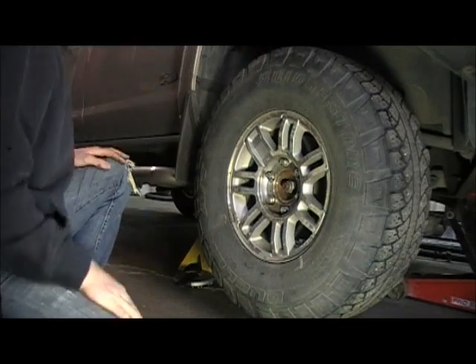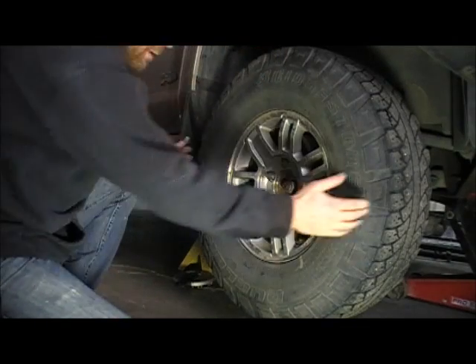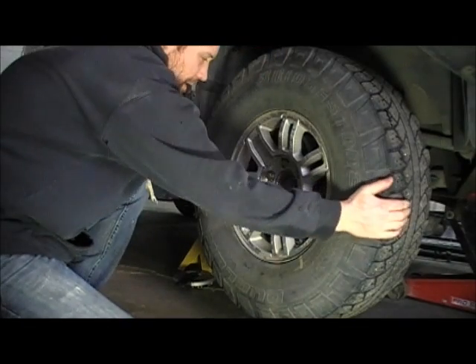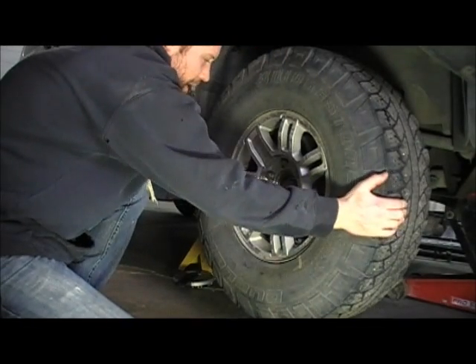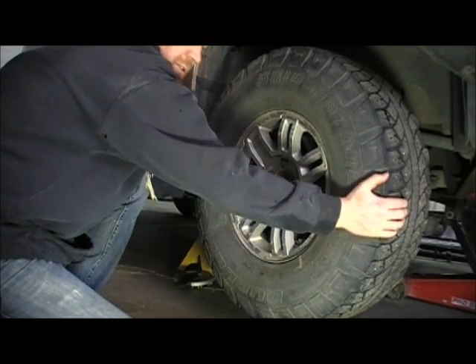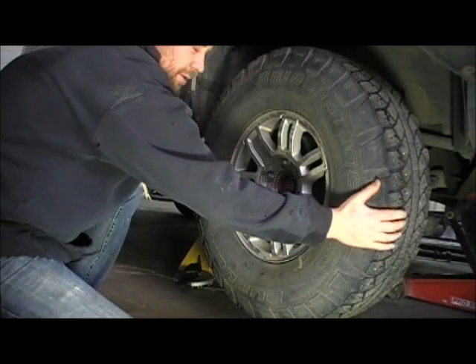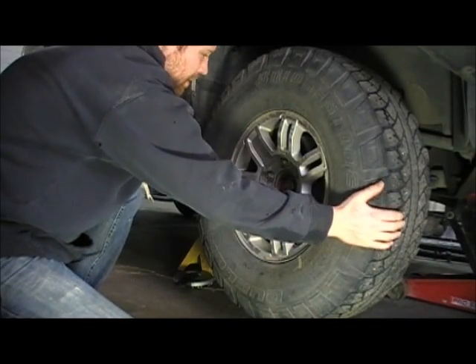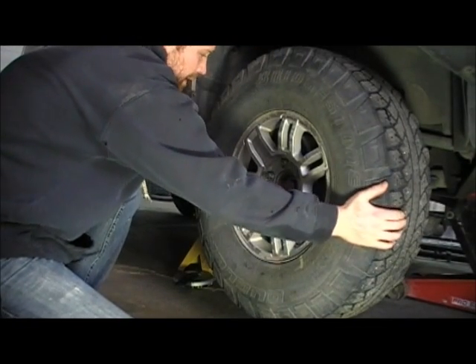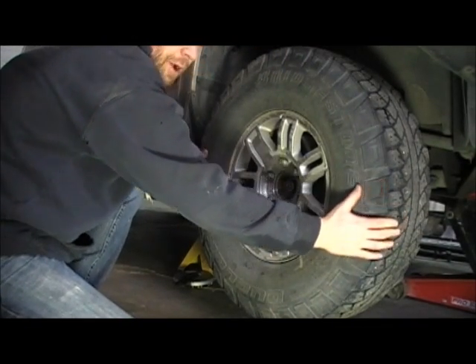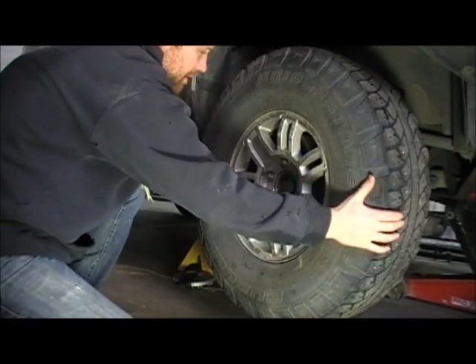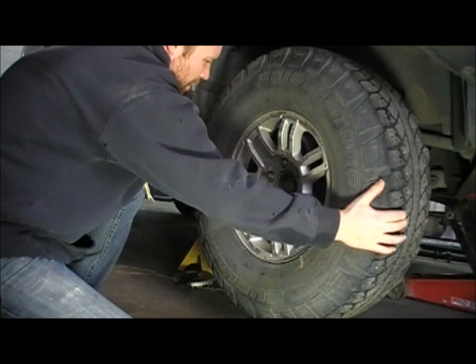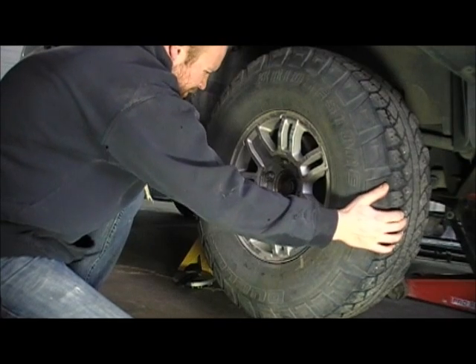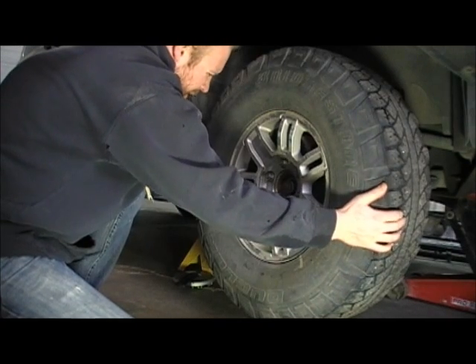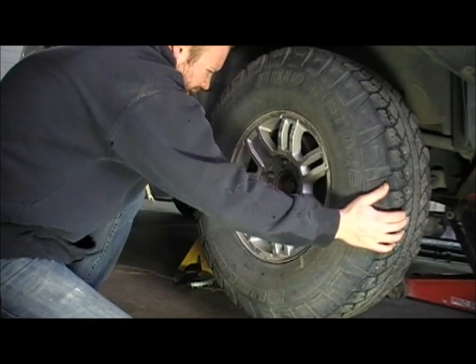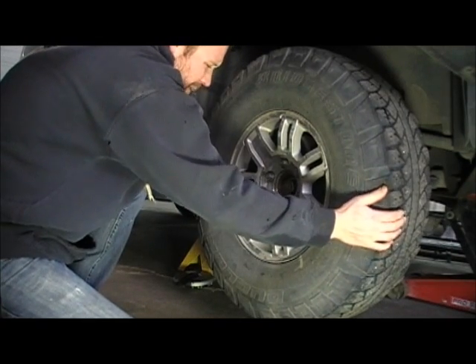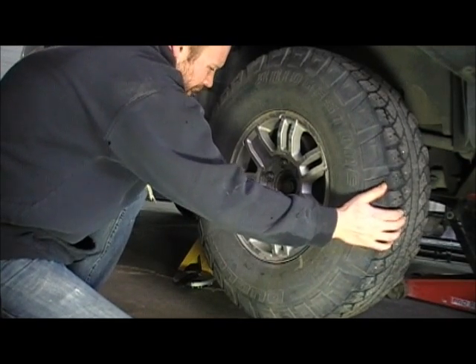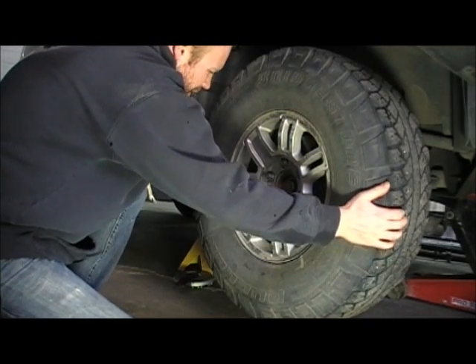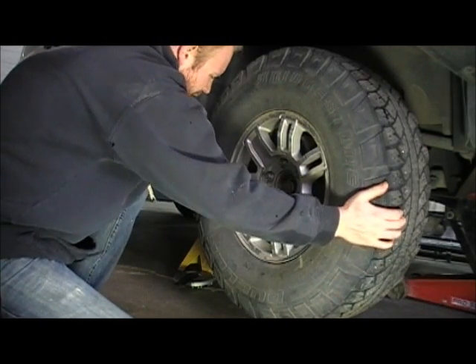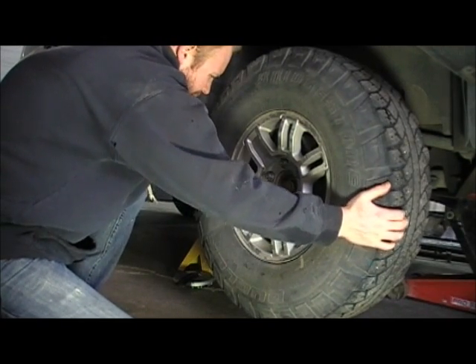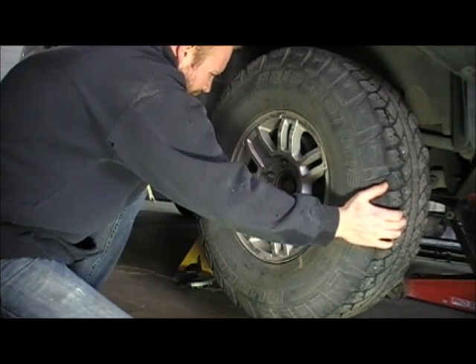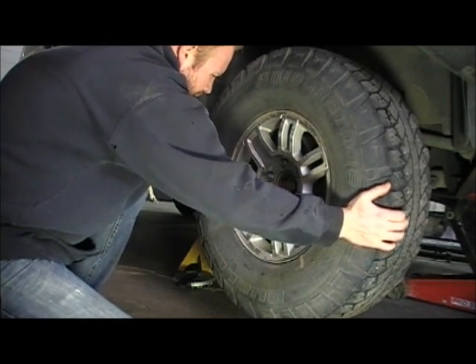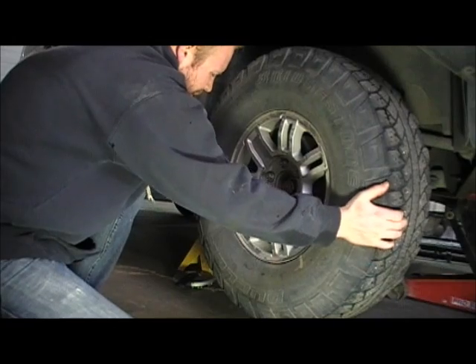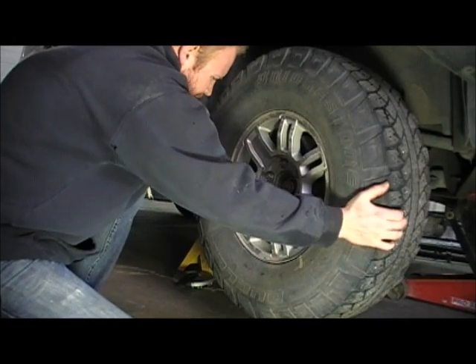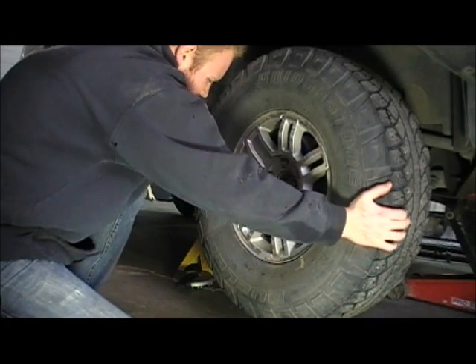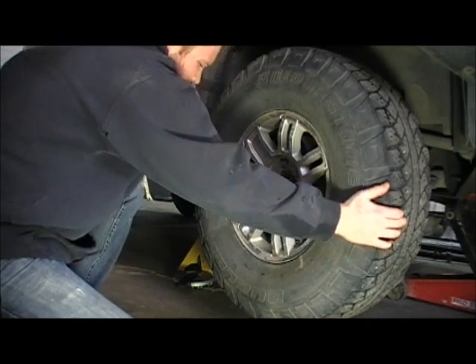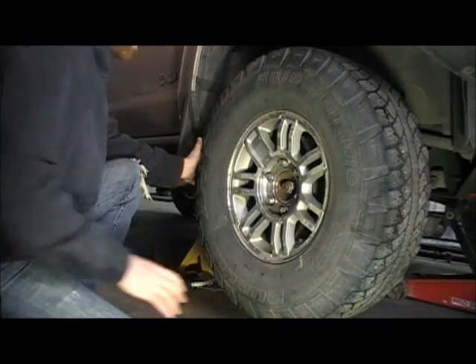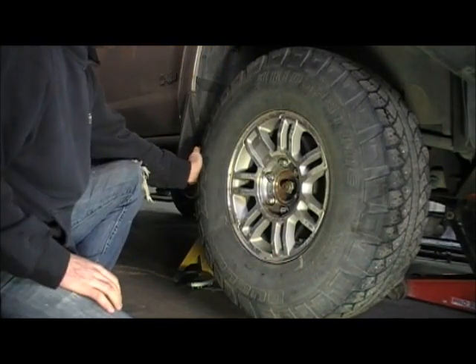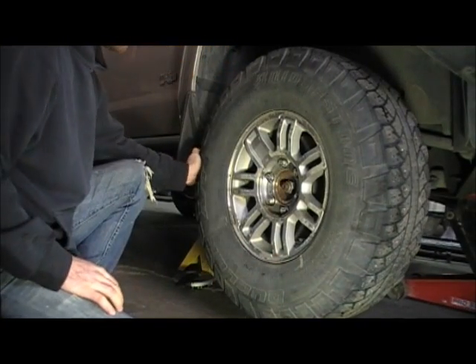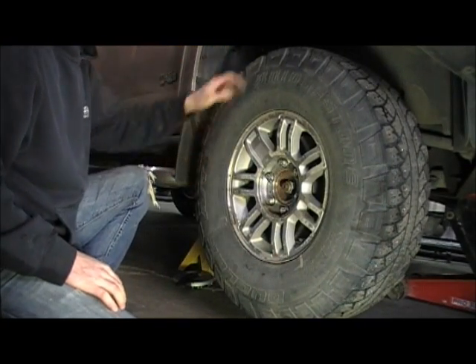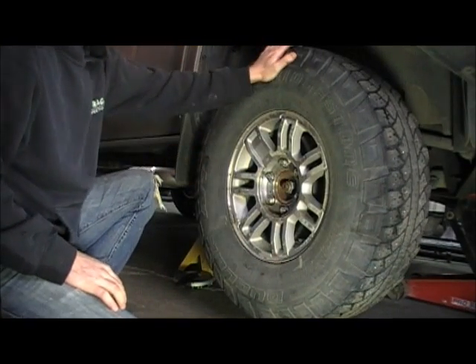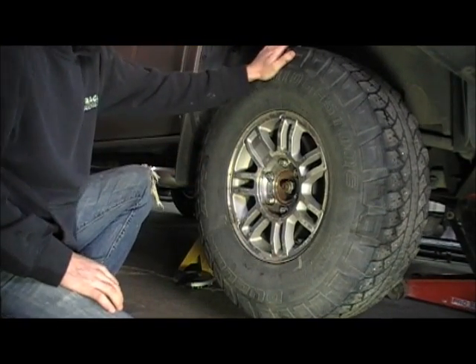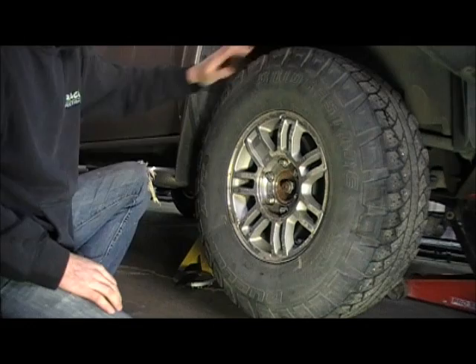You can also go side to side — this usually shows you if the tie rod ends are worn, both inner and outer. There's even play going side to side here, so this one is super bad.